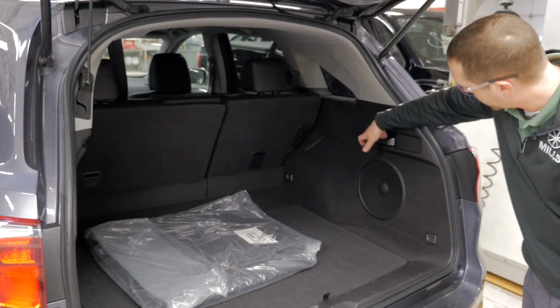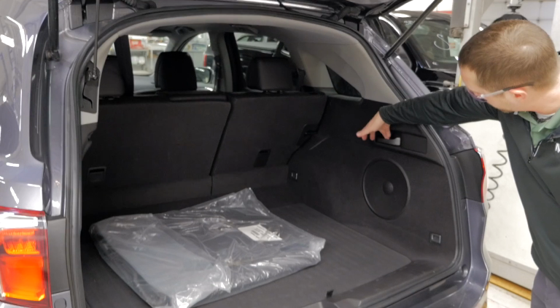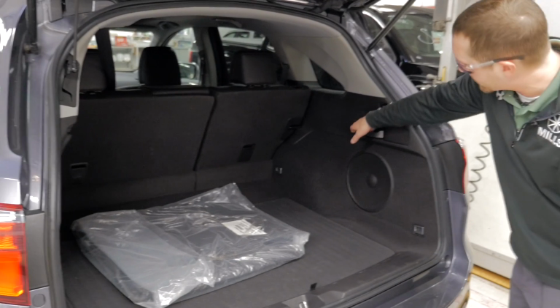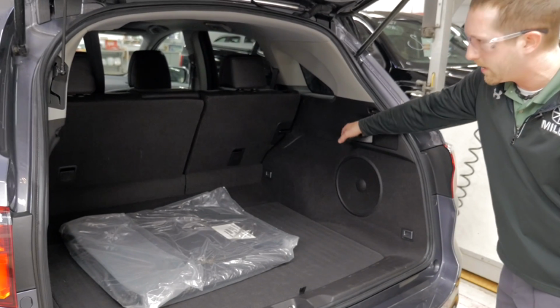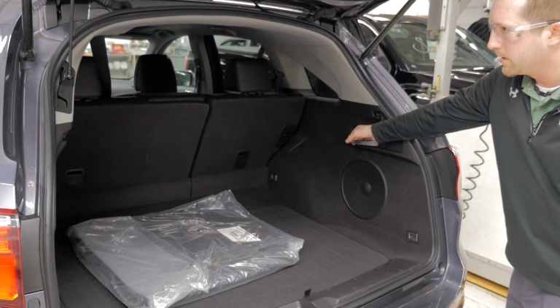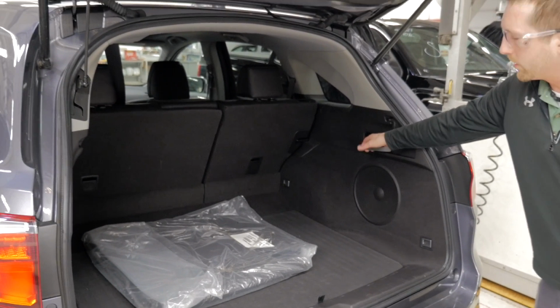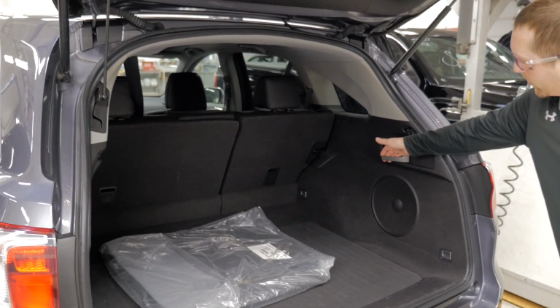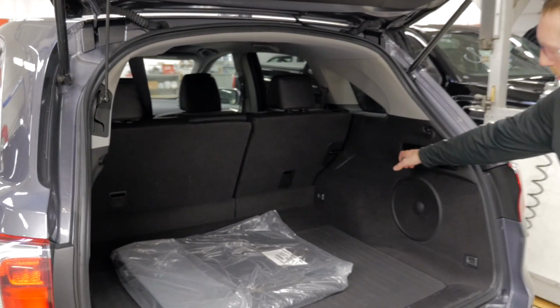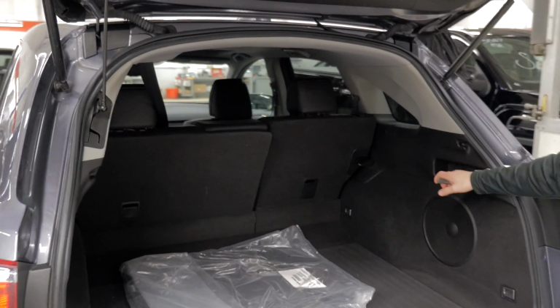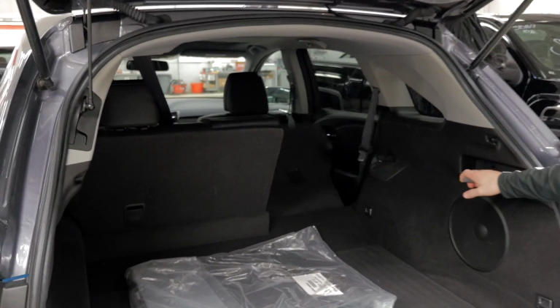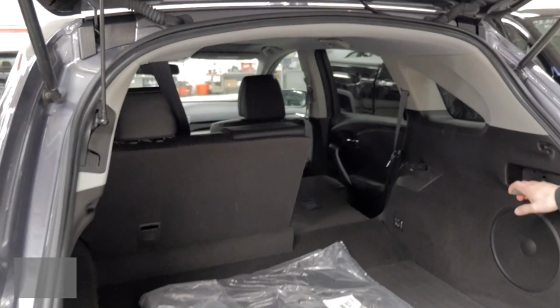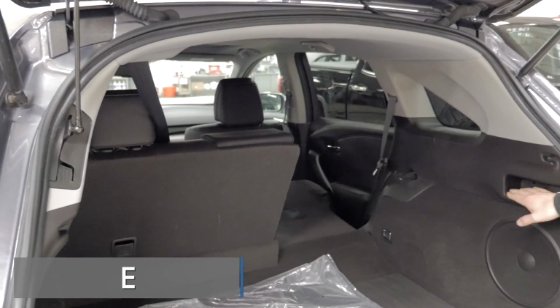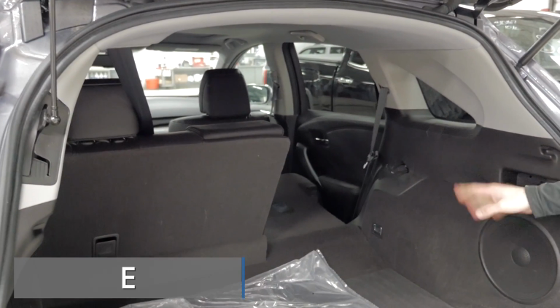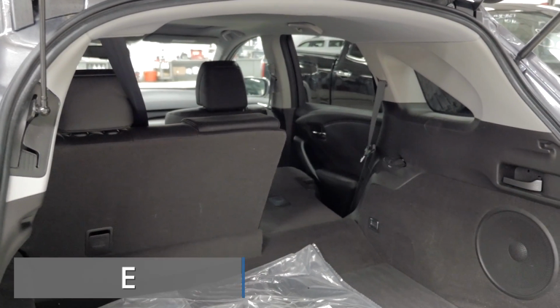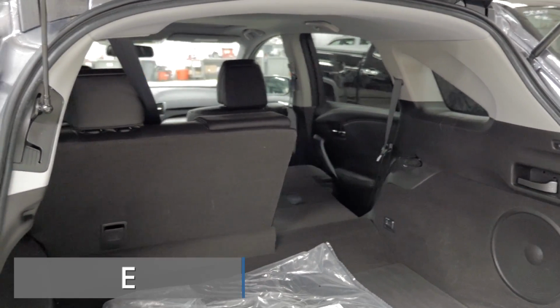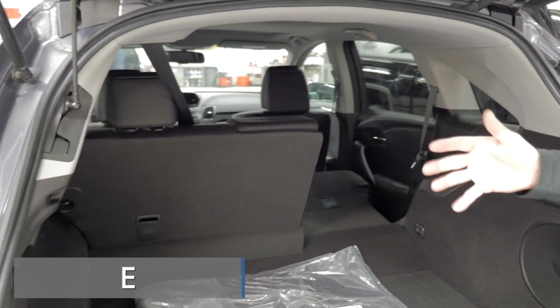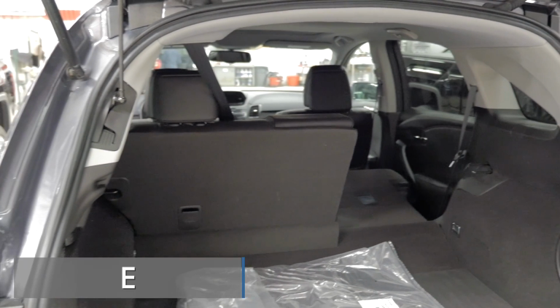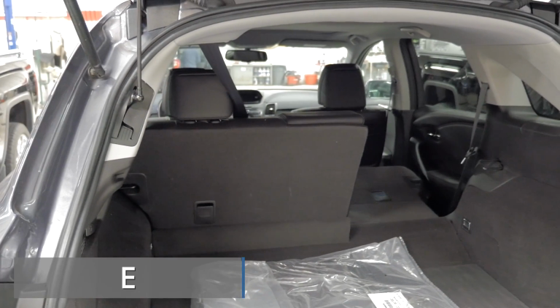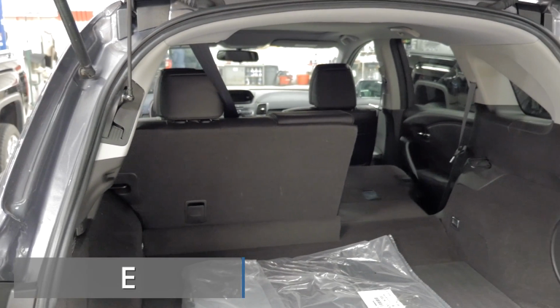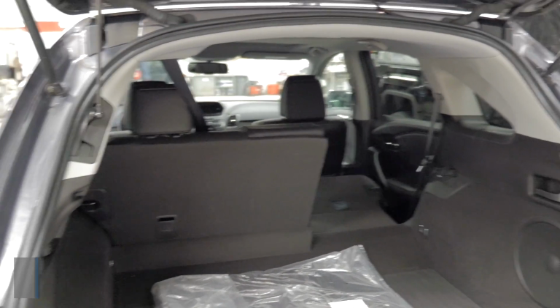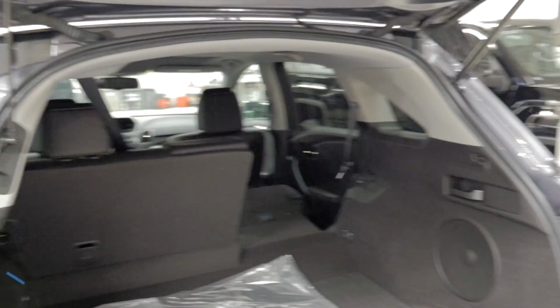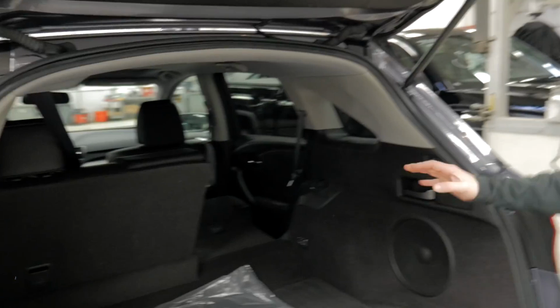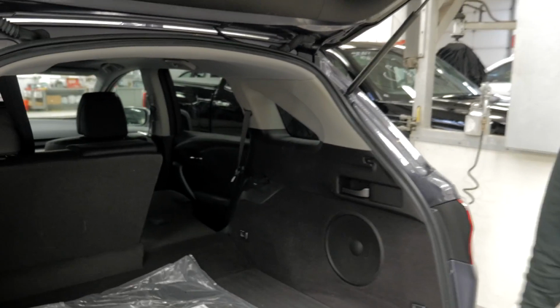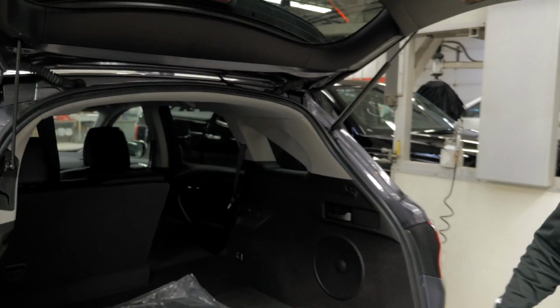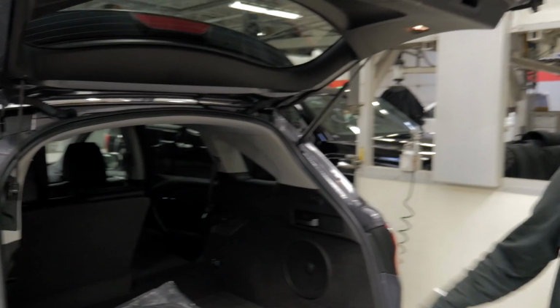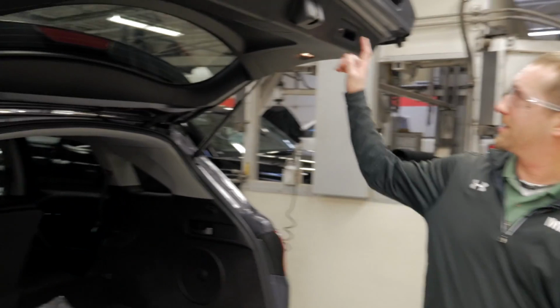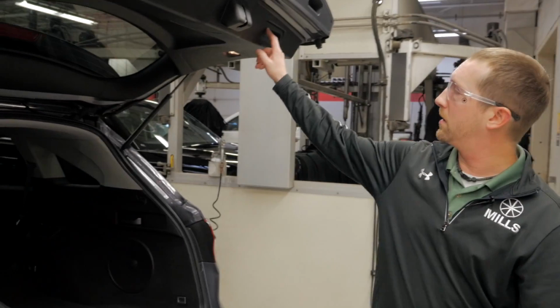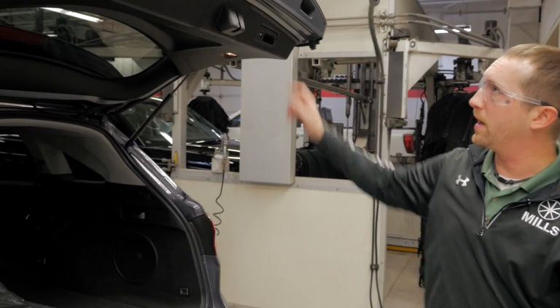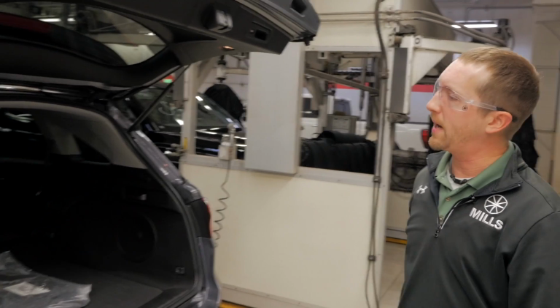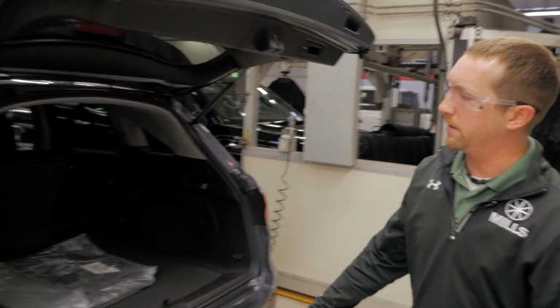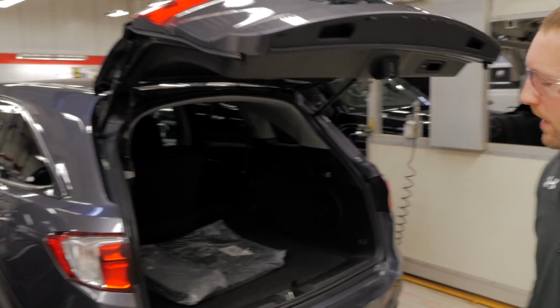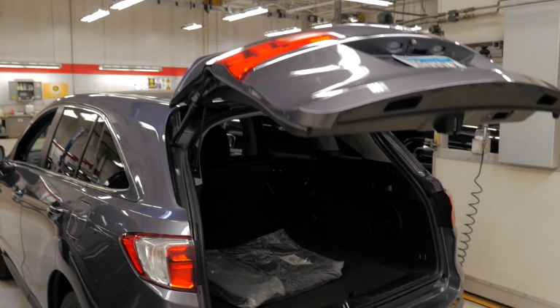Little levers here on the side — one little push or pull of this pops down your seat for more cargo space, and the other side does the exact same thing. You've got plenty of room. There's a little button there that pops the lift gate right back down.